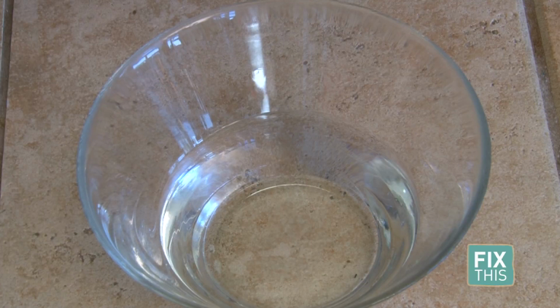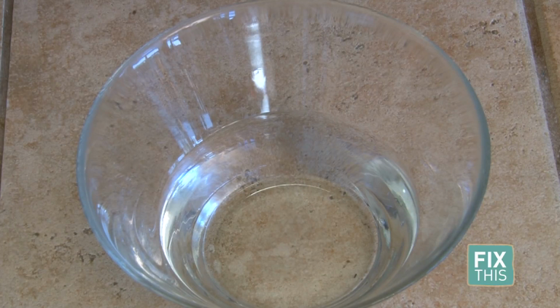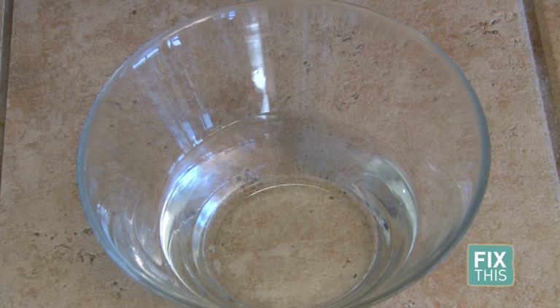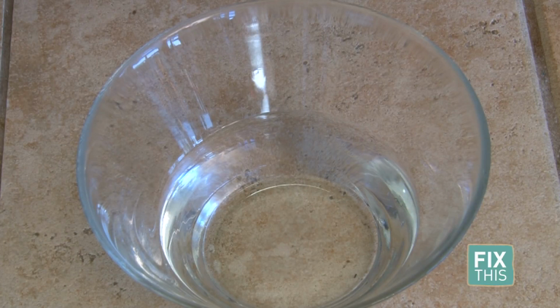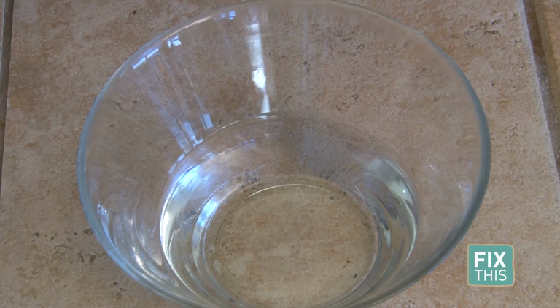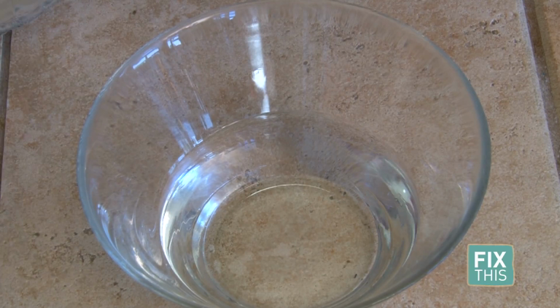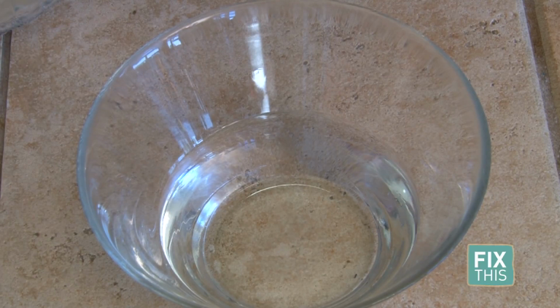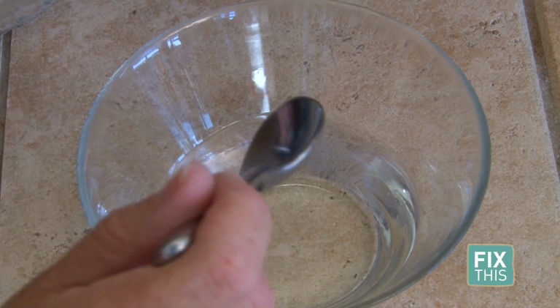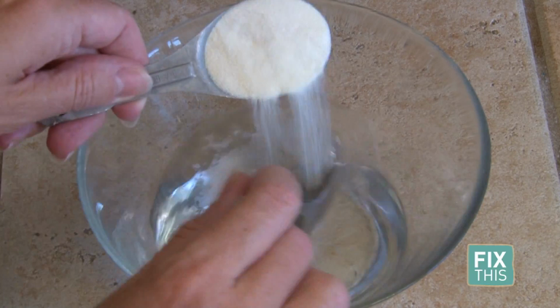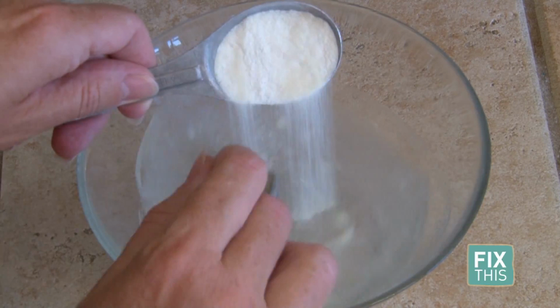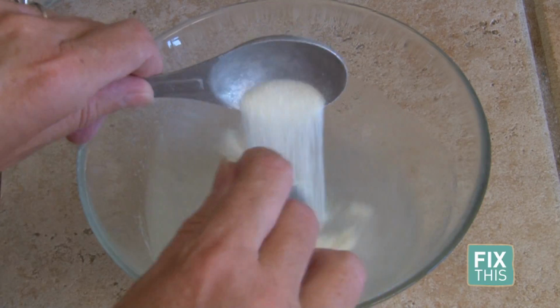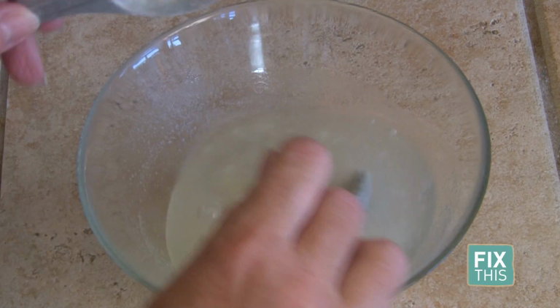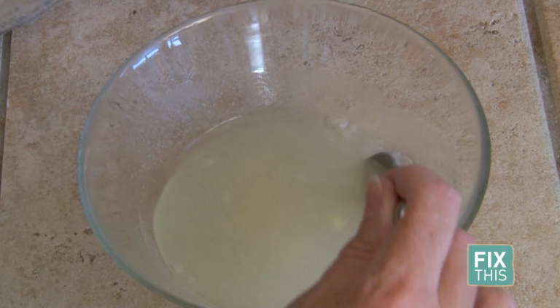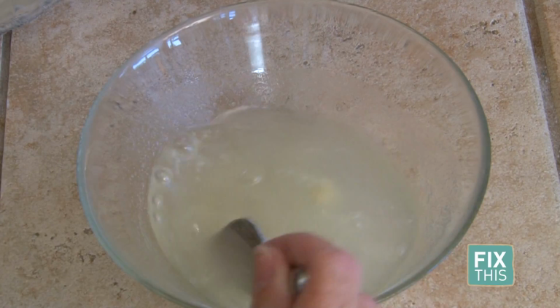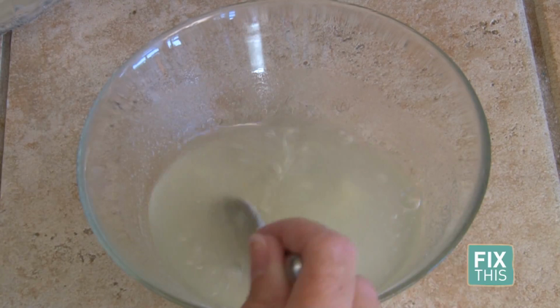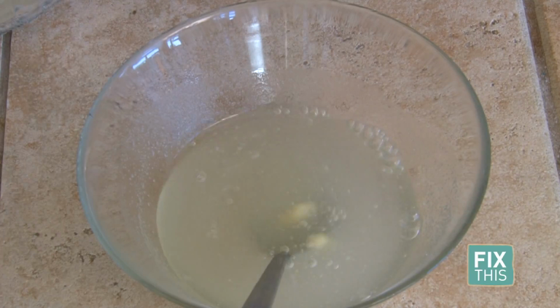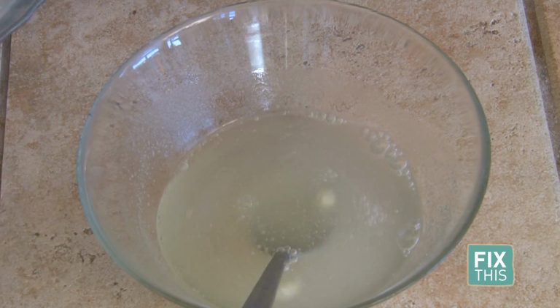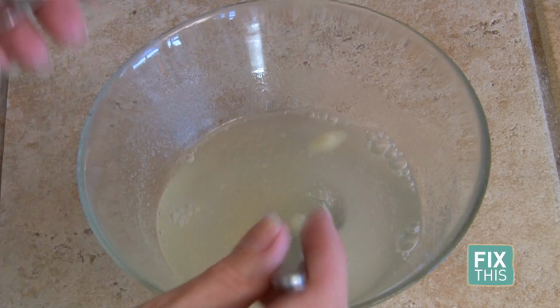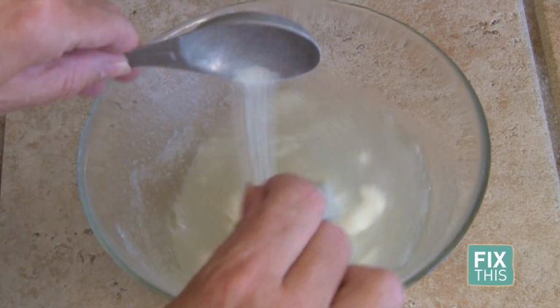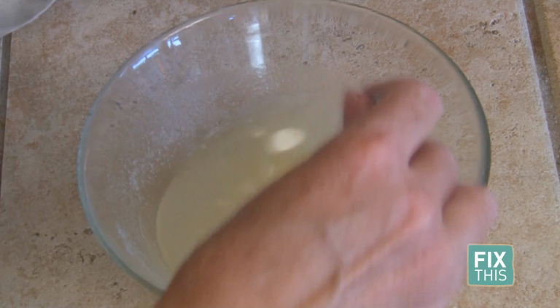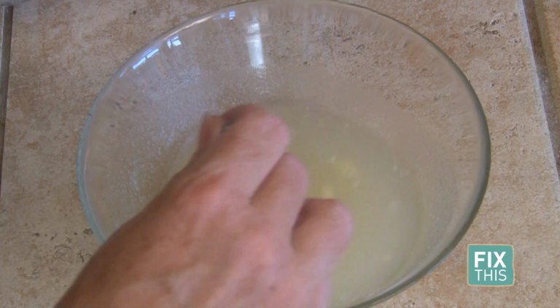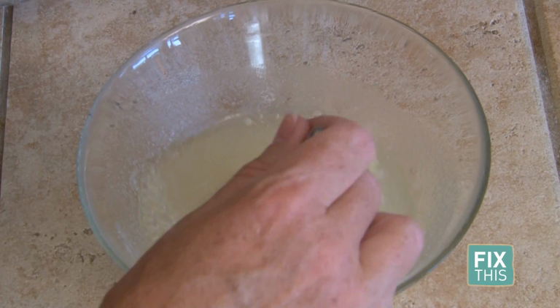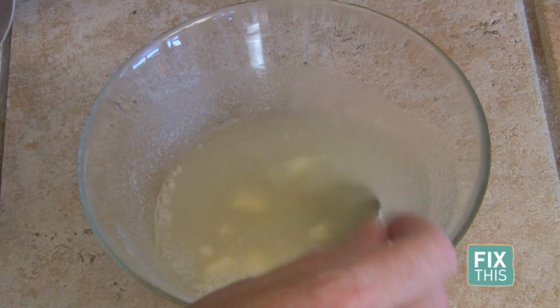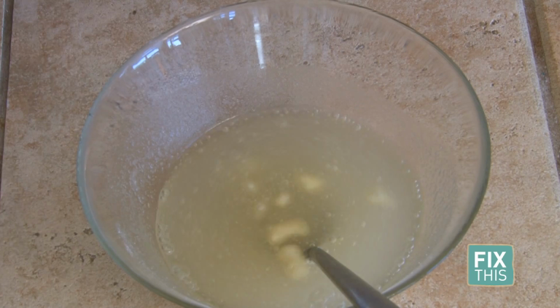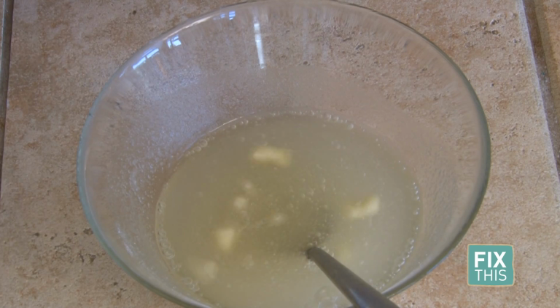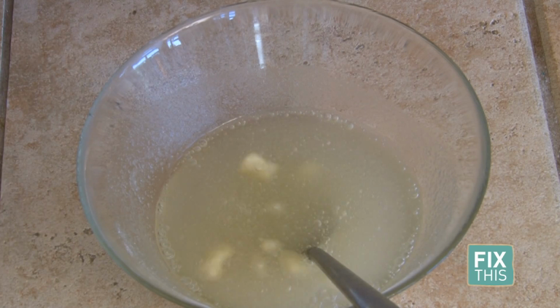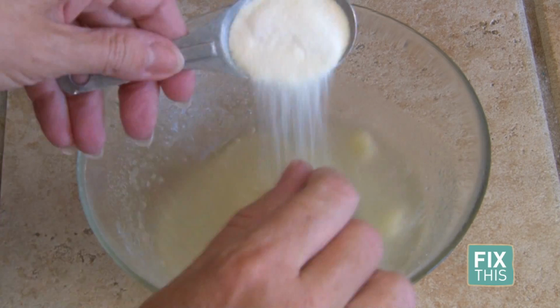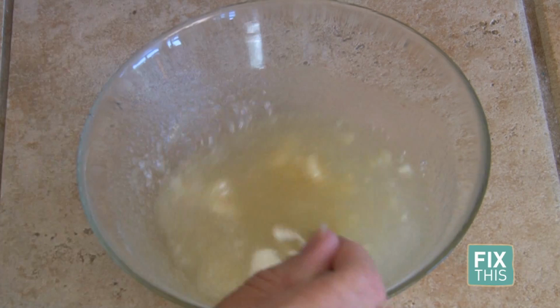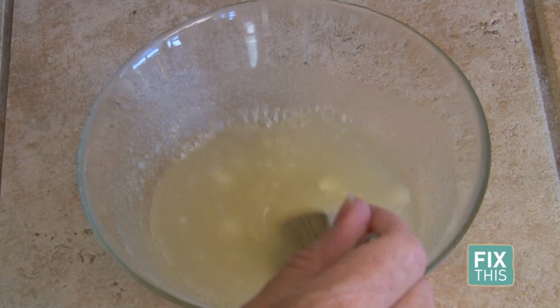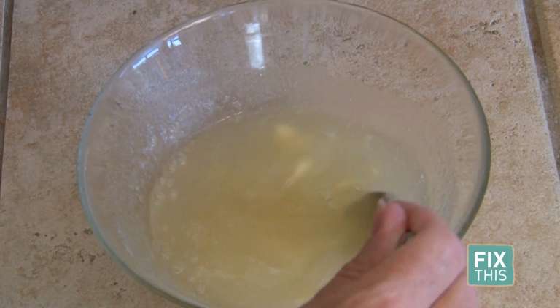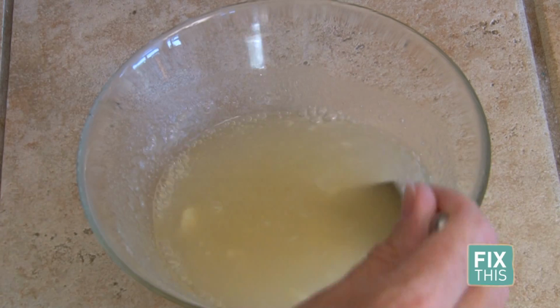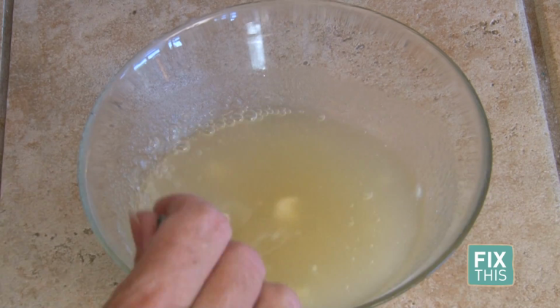First step: take 3 tablespoons of clear gelatin and mix it in a bowl with 1 cup of cold water. Set it aside to bloom.